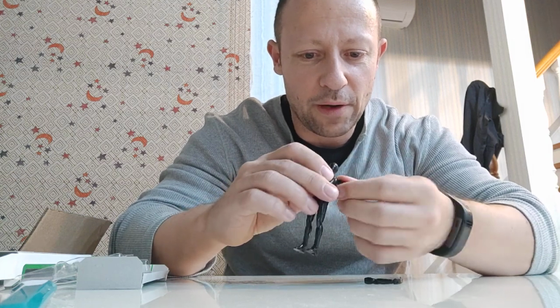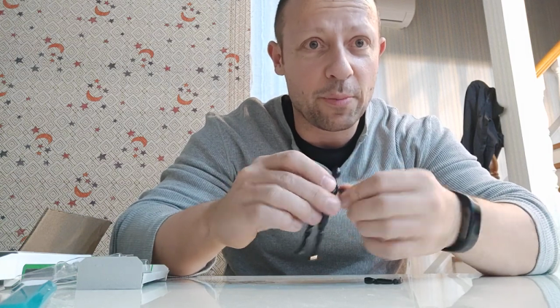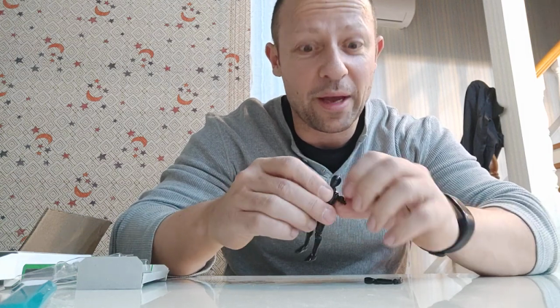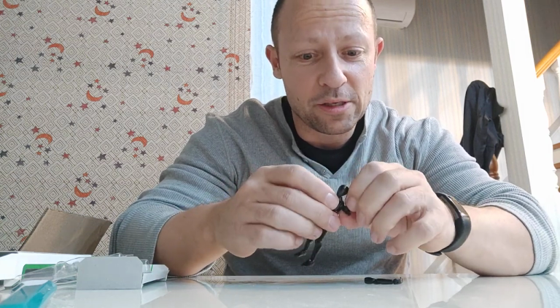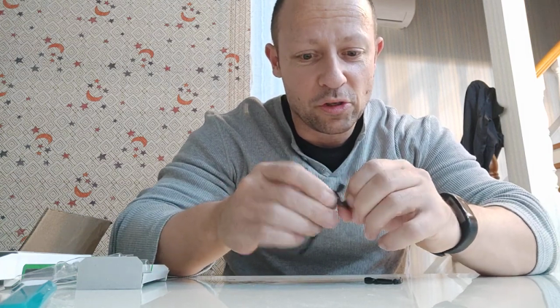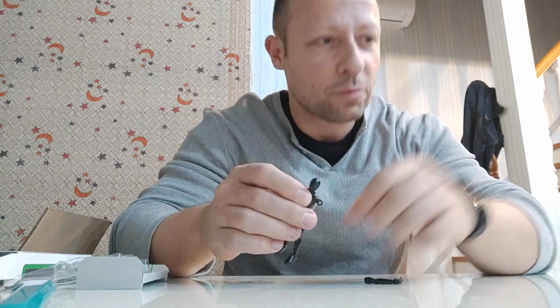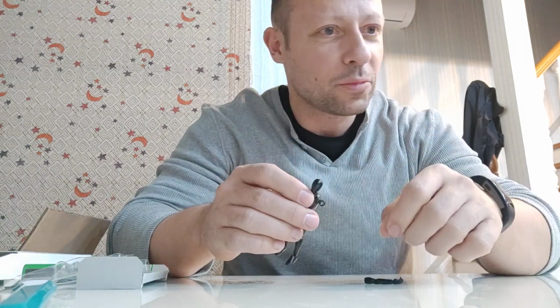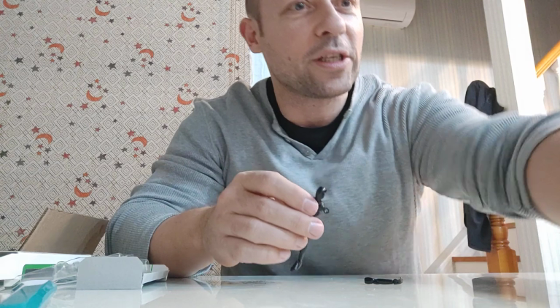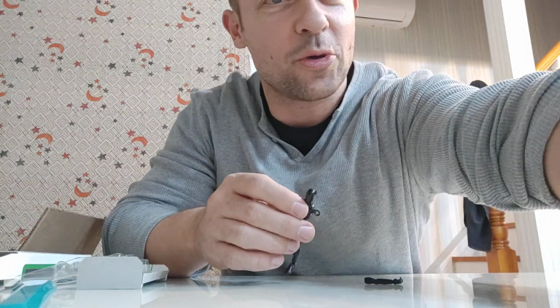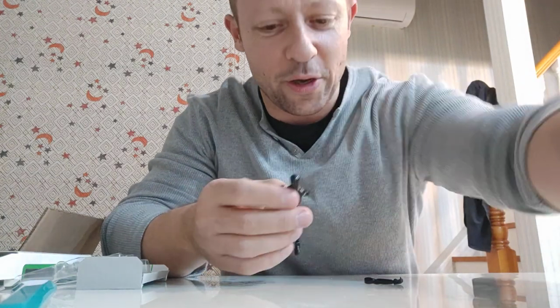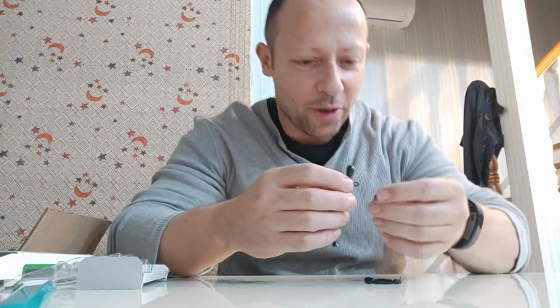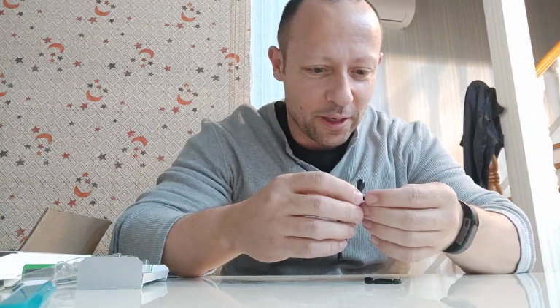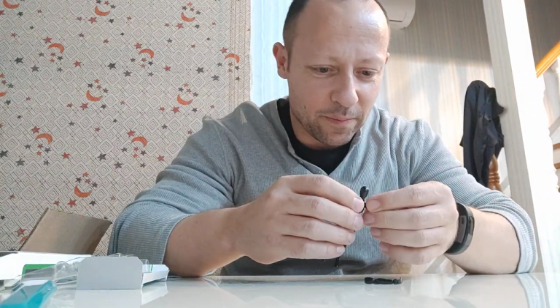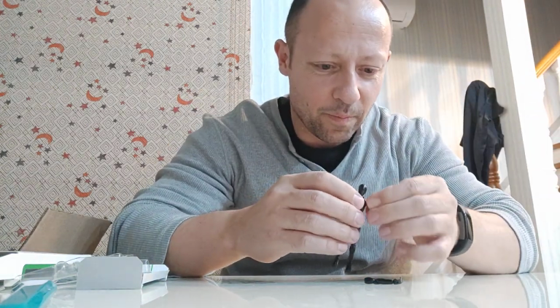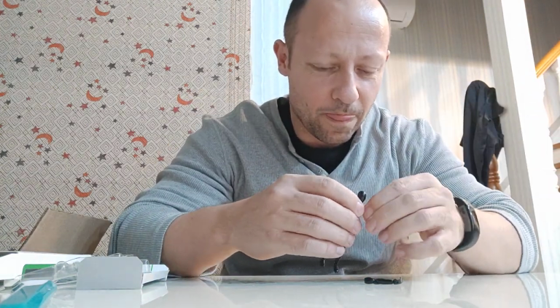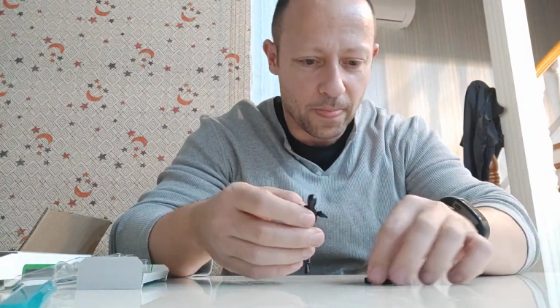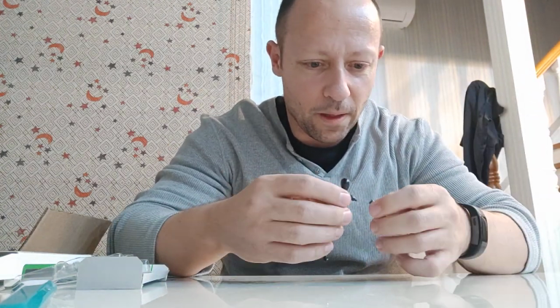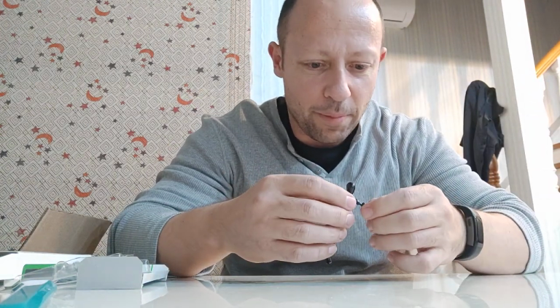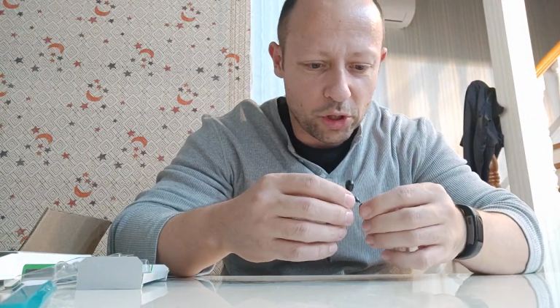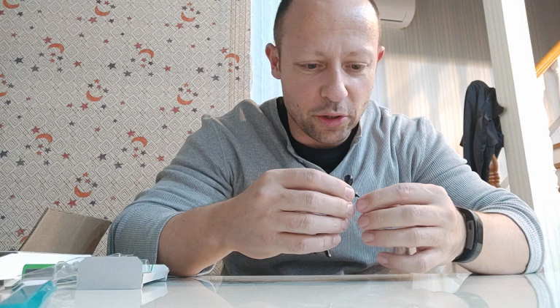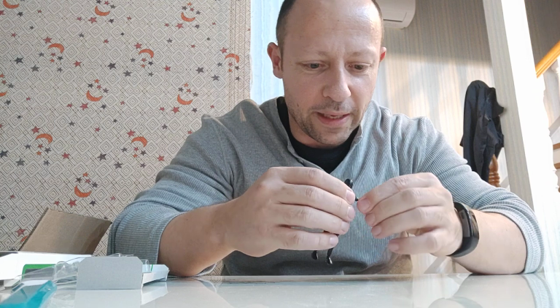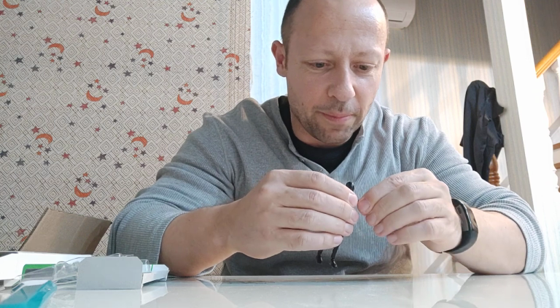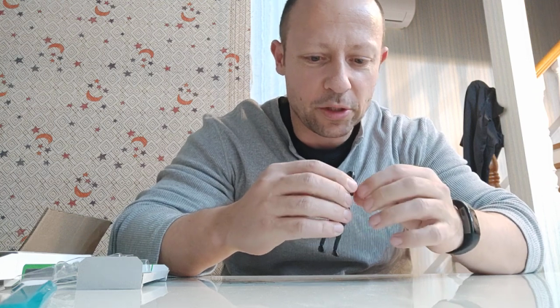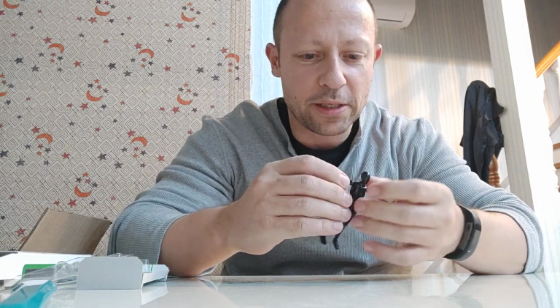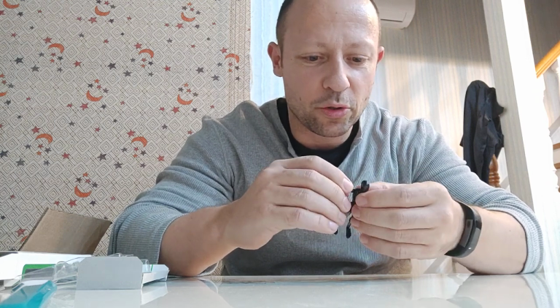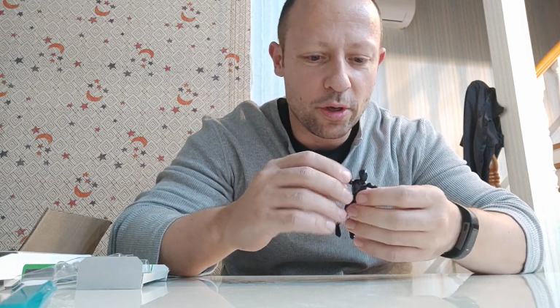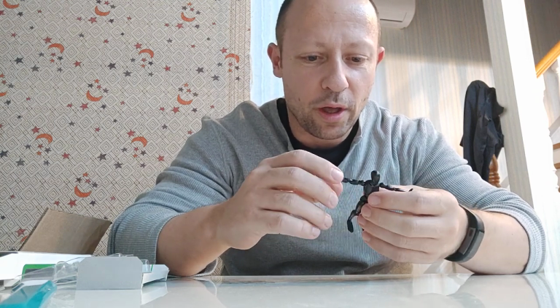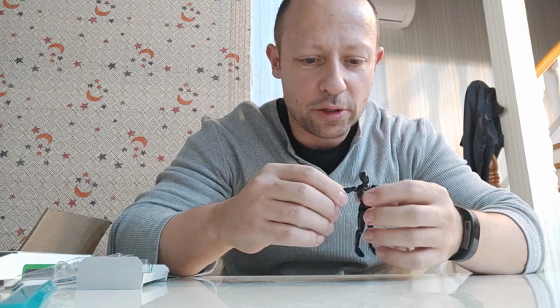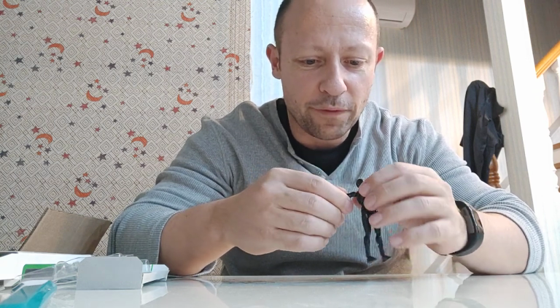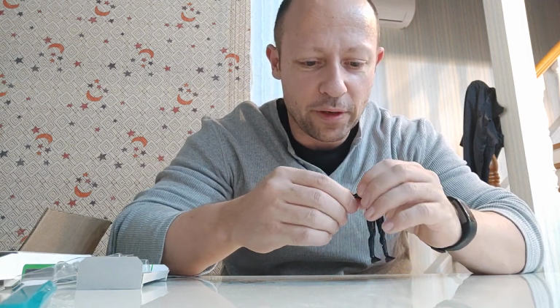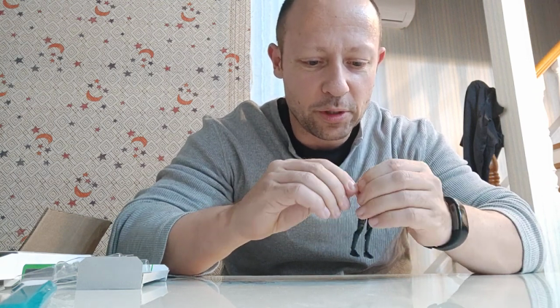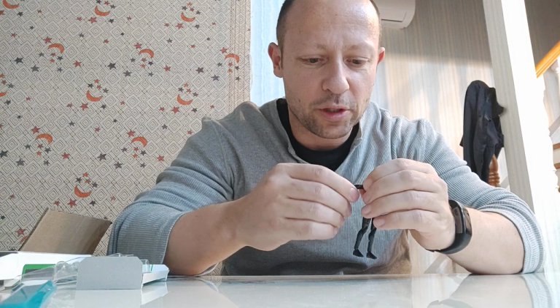Everything's coming apart in my hands - not a great start to a video. But it's good to know that it does come apart, so it's easy to do modifications for customs and other stuff.